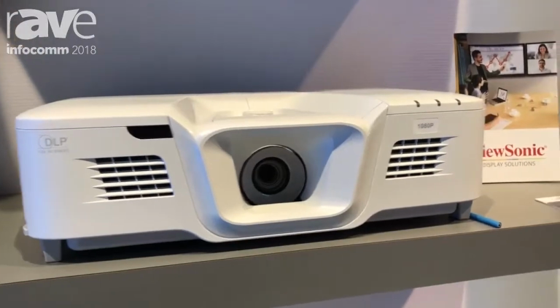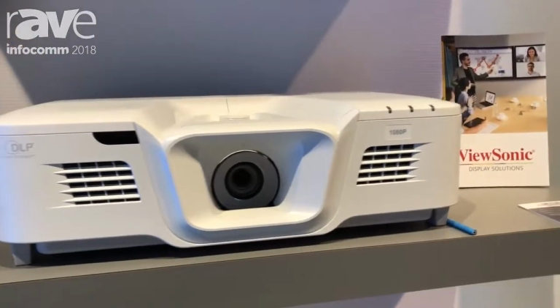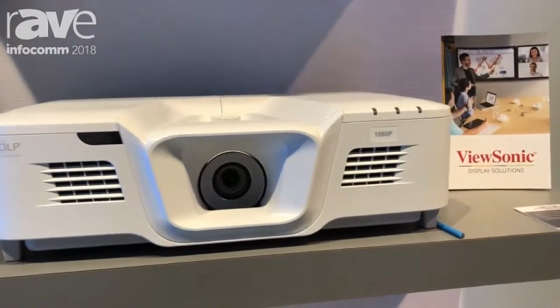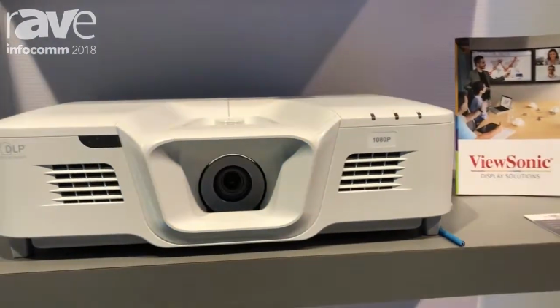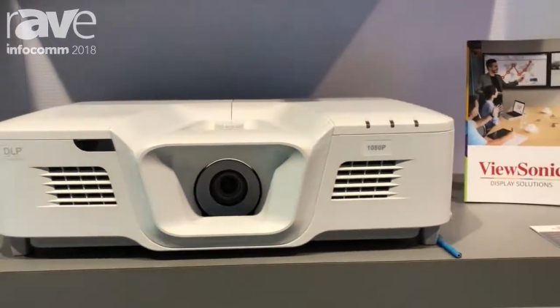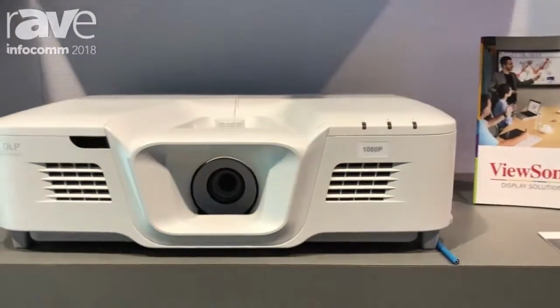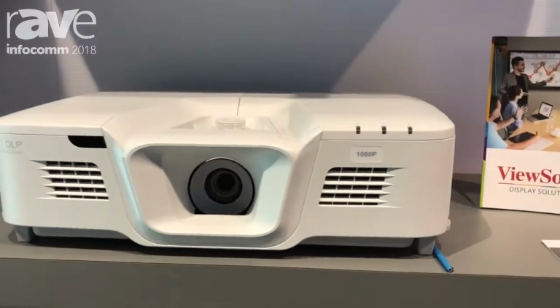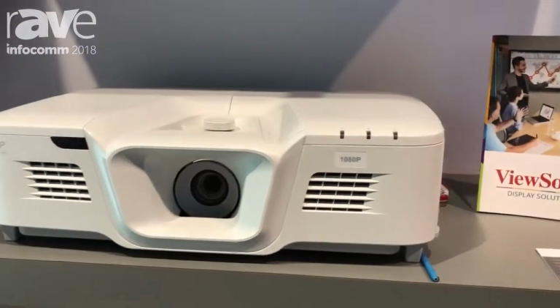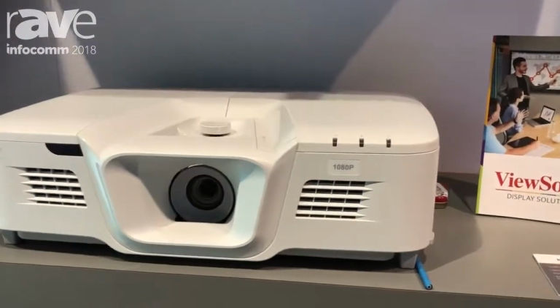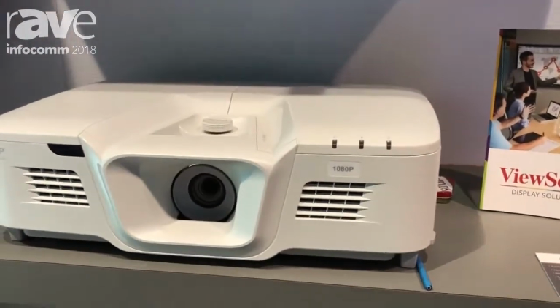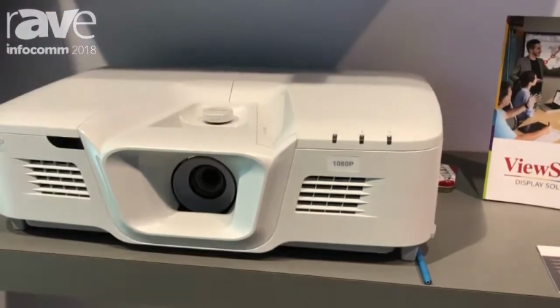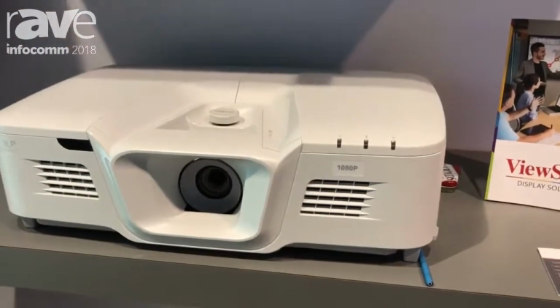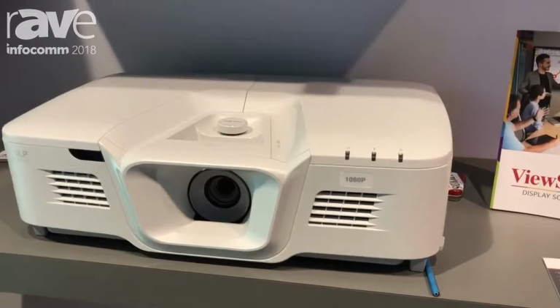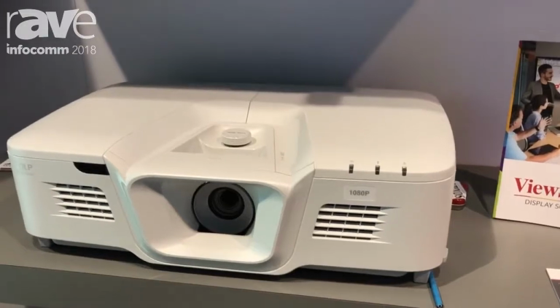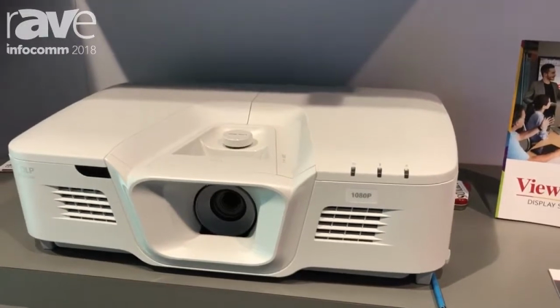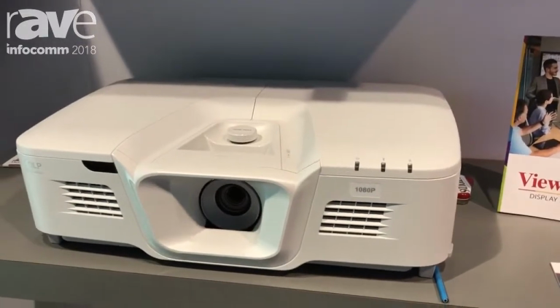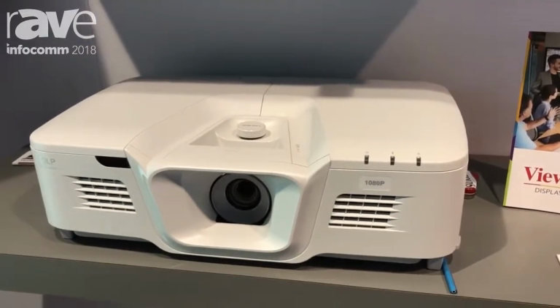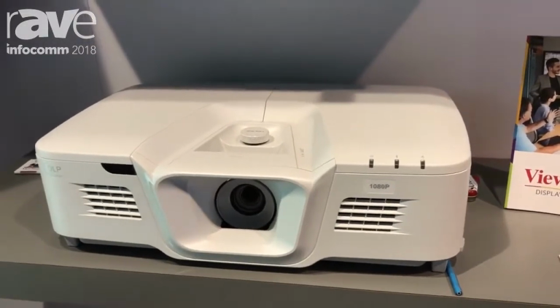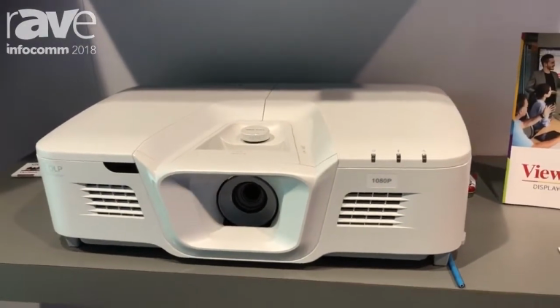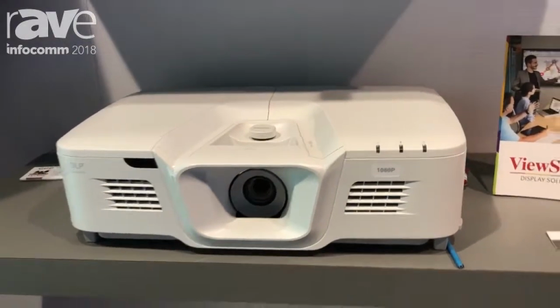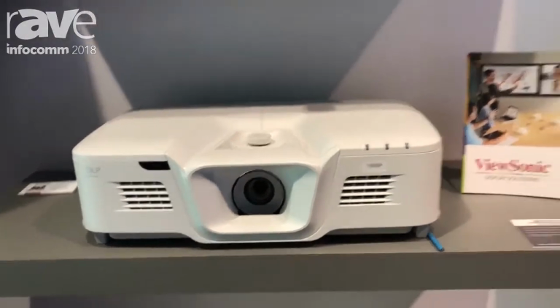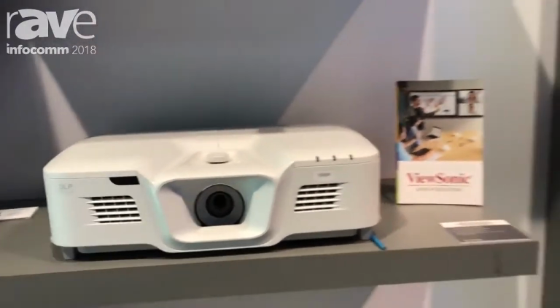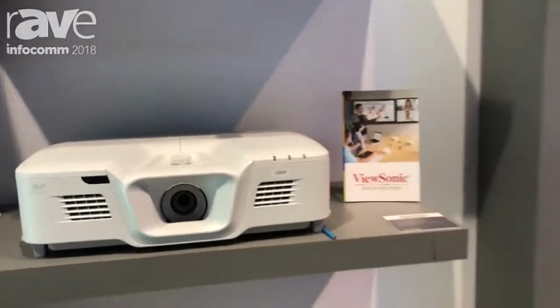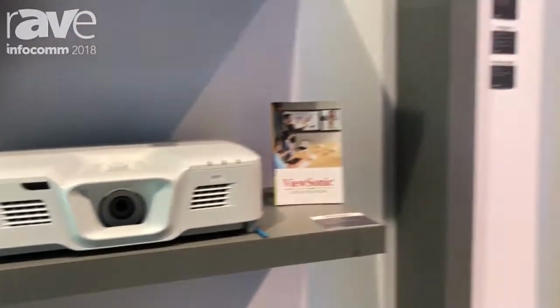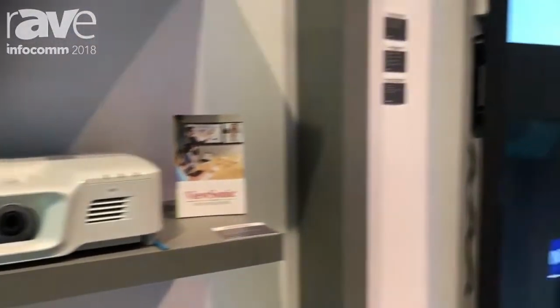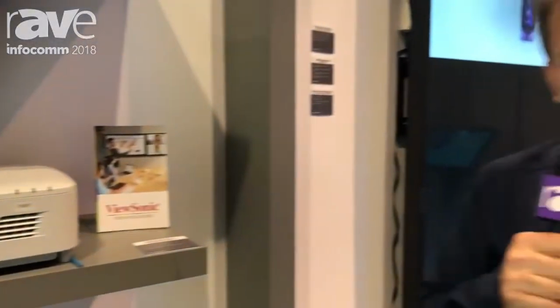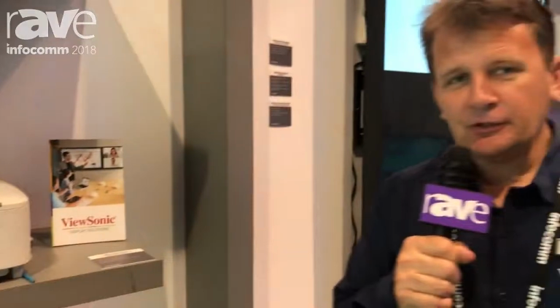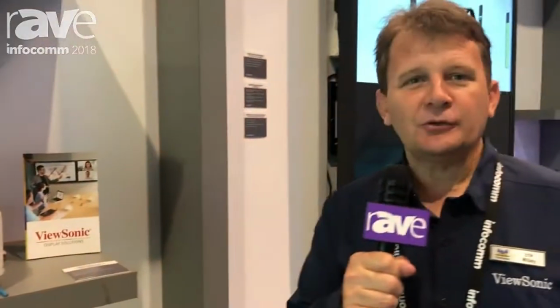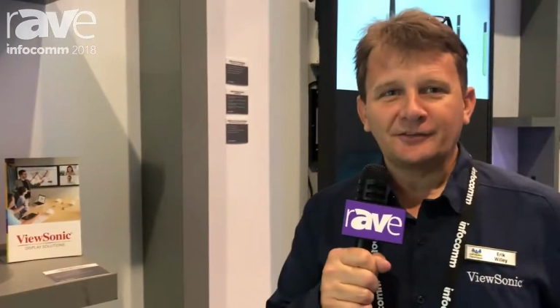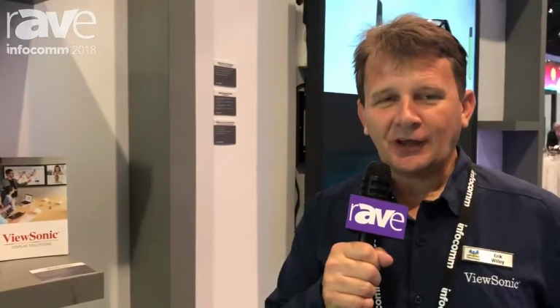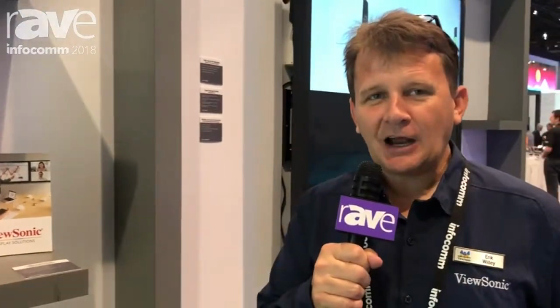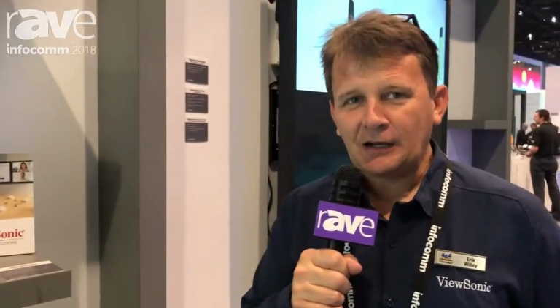$1,999, 5,000 lumens, 100,000 to 1 contrast ratio. You can learn more about this product on our website at www.viewsonic.com.